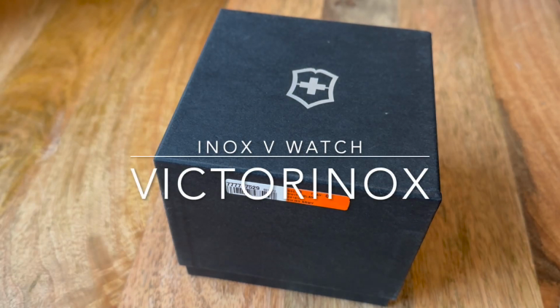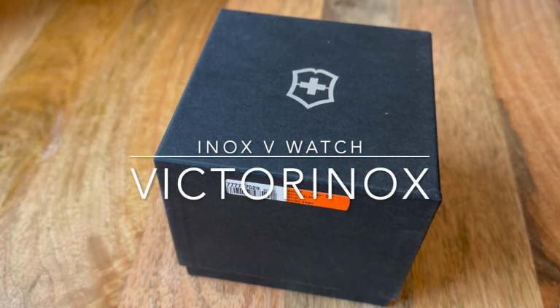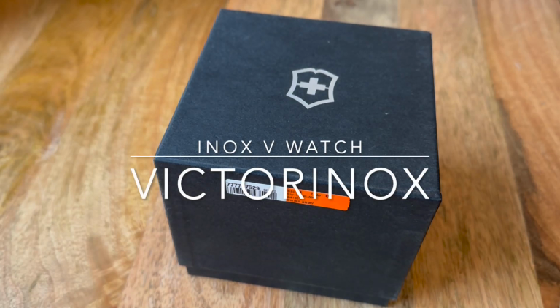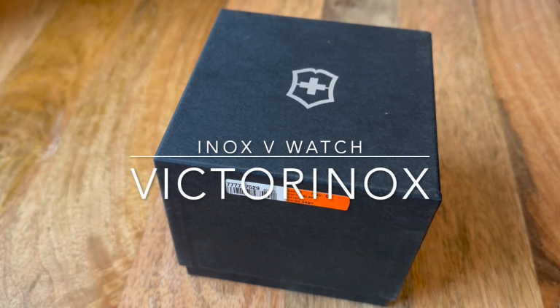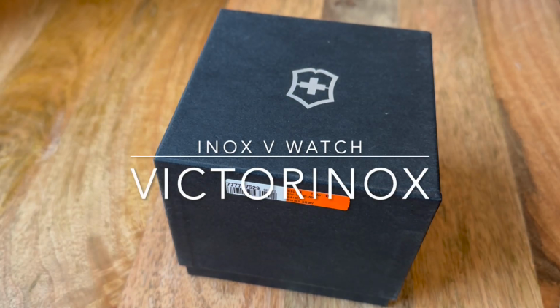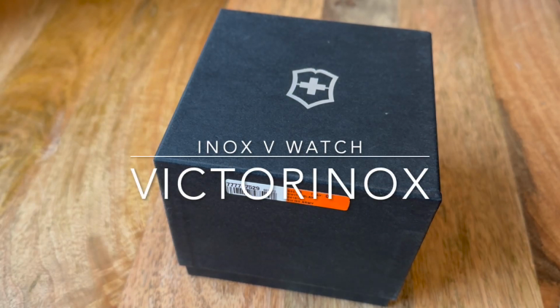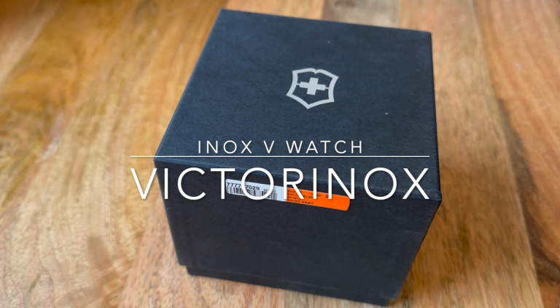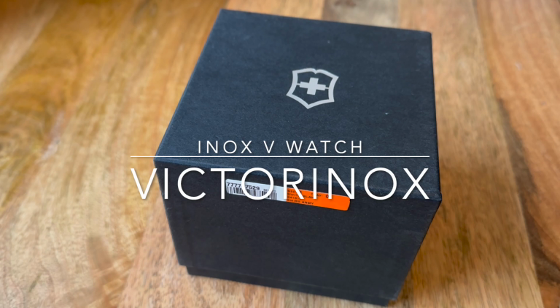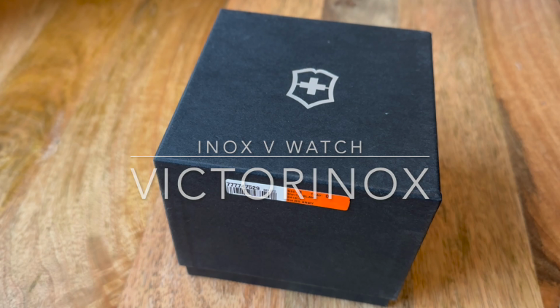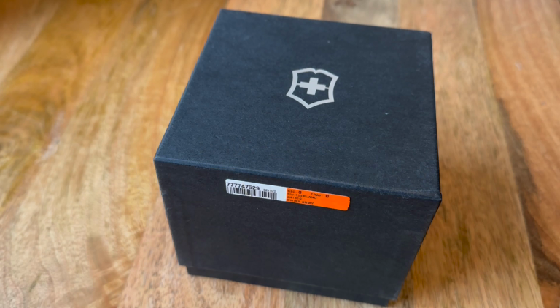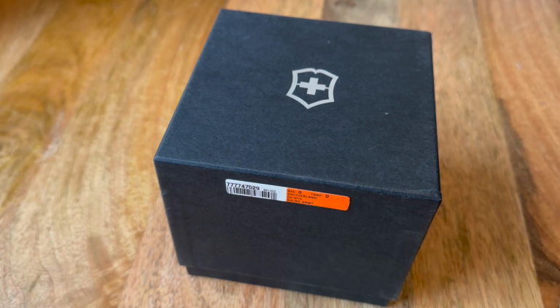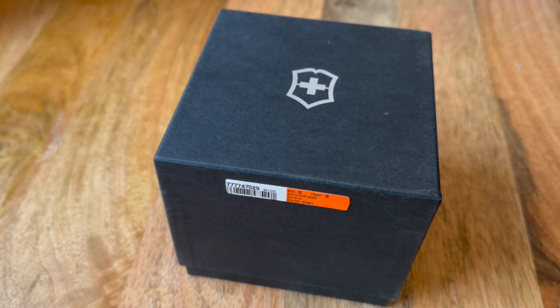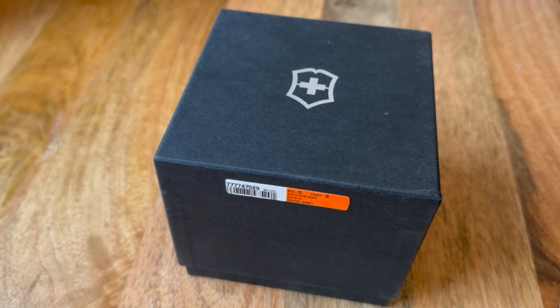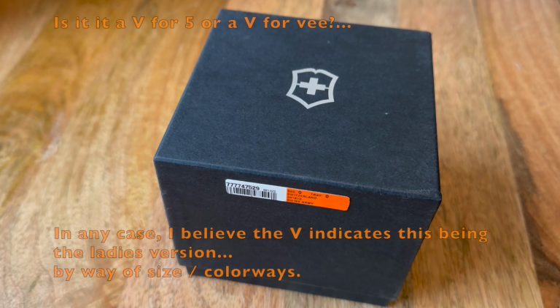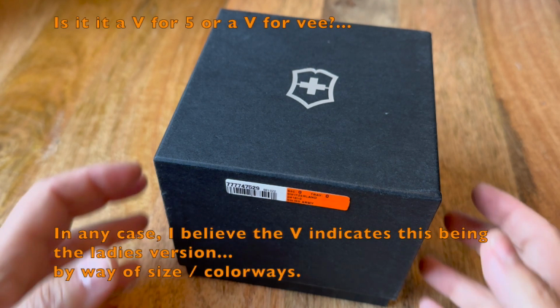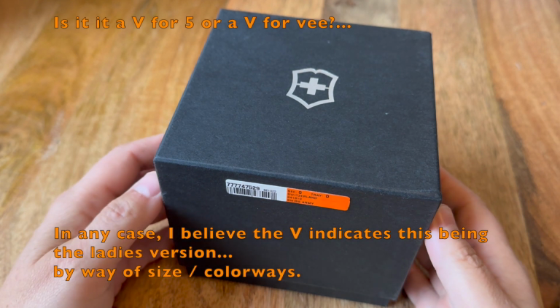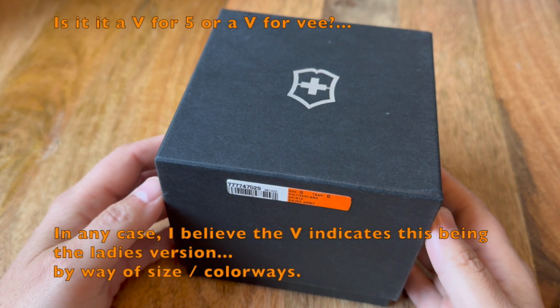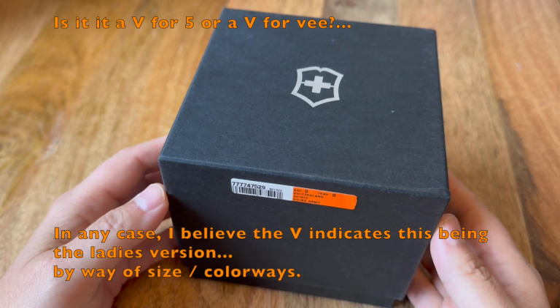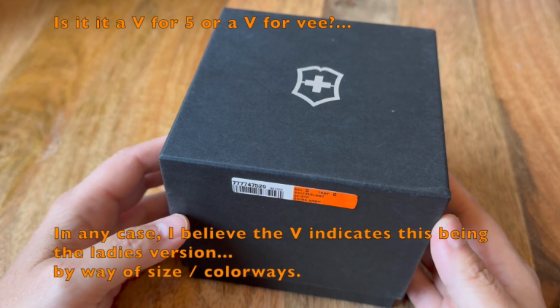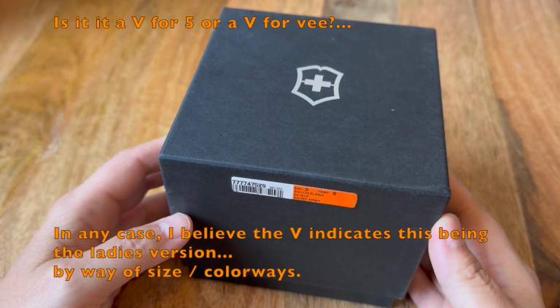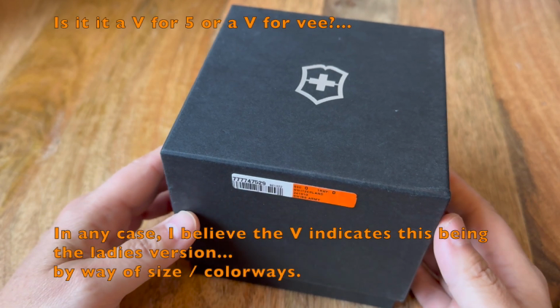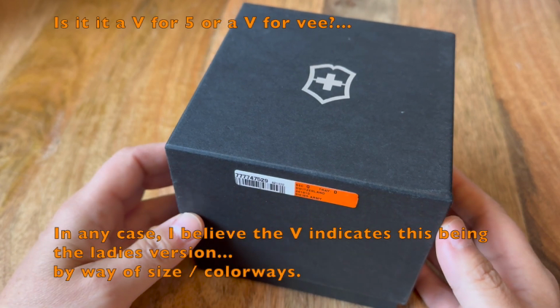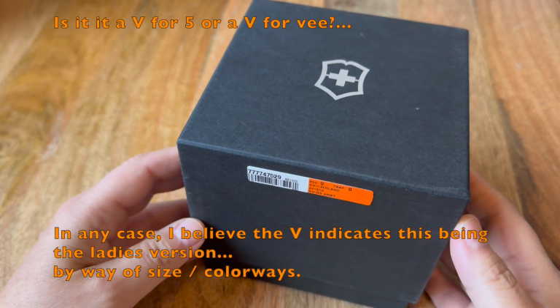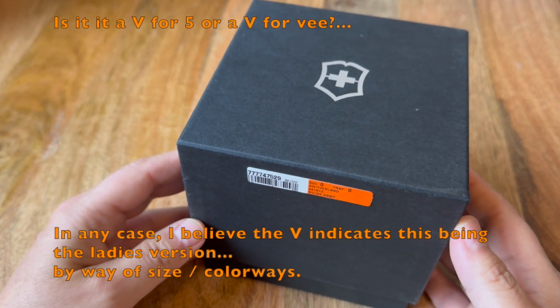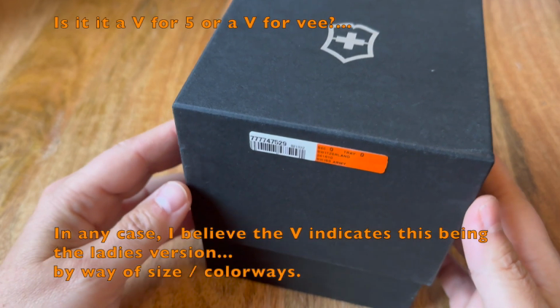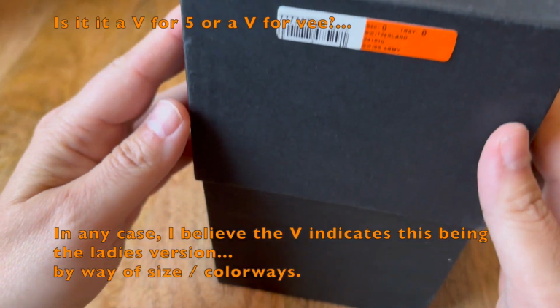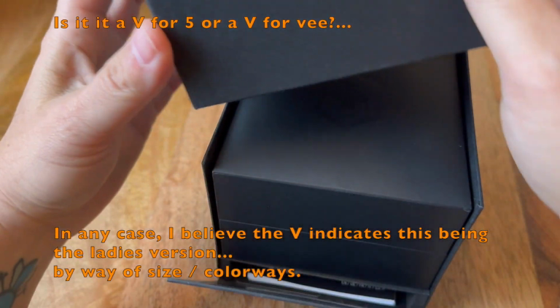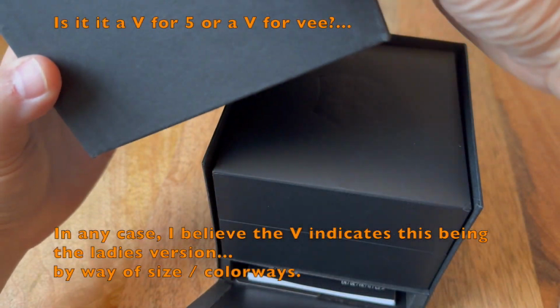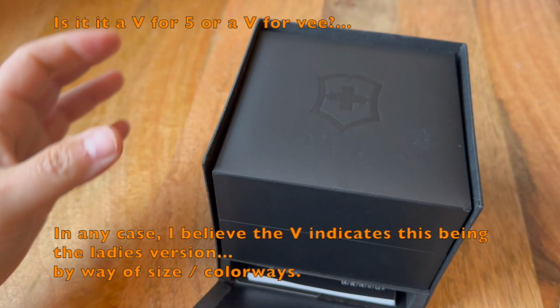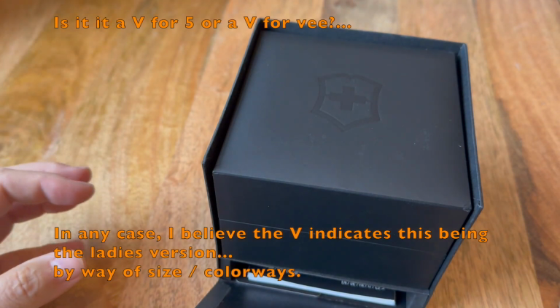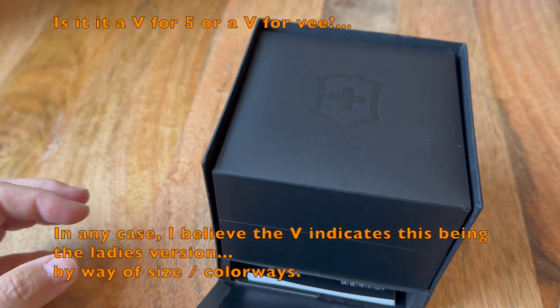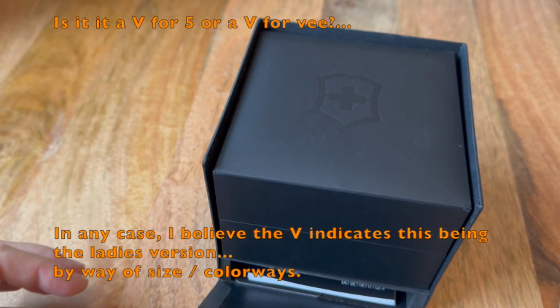Hey folks, I thought I'd make a video — a couple months ago I bought a Victorinox I.N.O.X. V watch, the ladies edition, and just give you a few thoughts and a few details. We're not going to do some slow-motion unboxing.